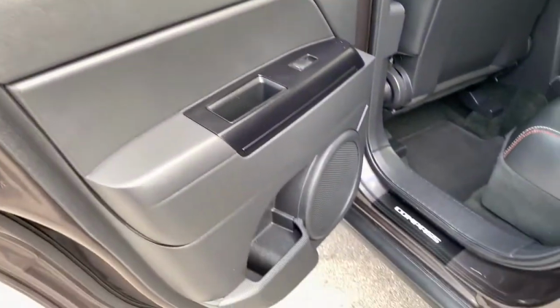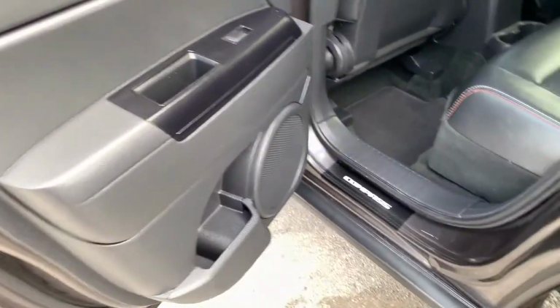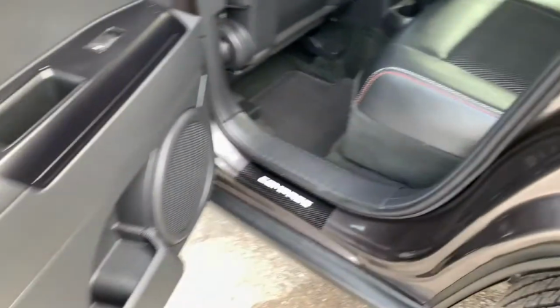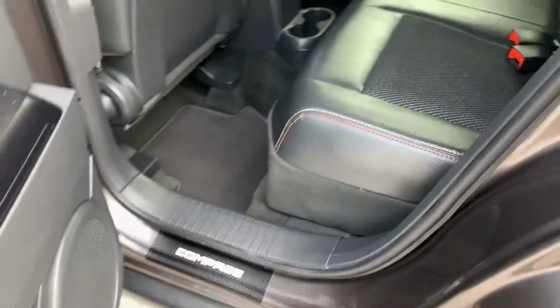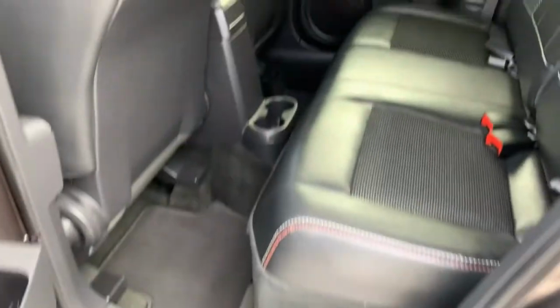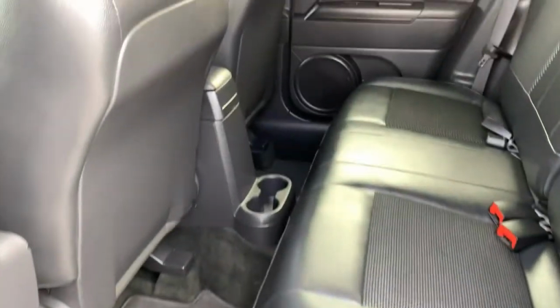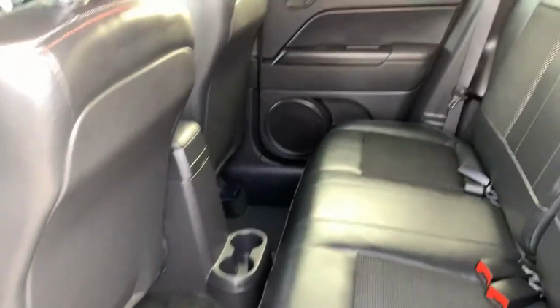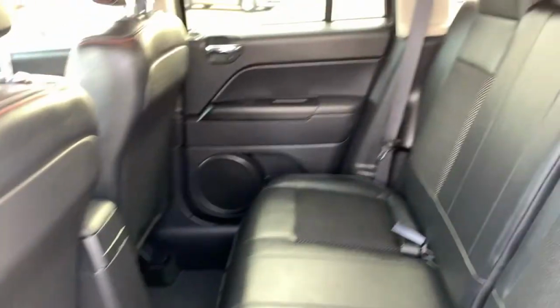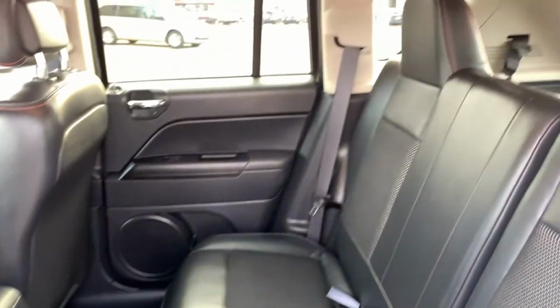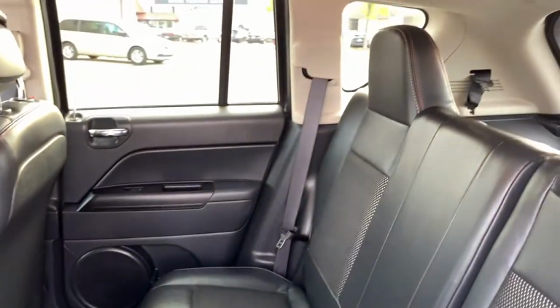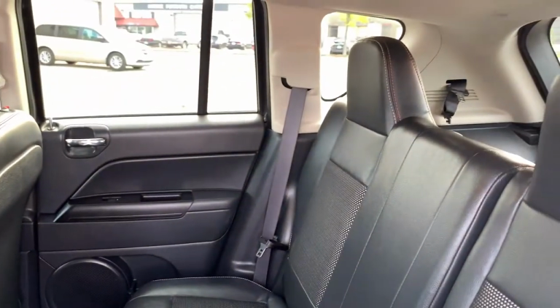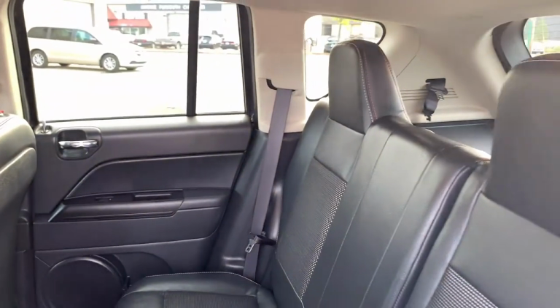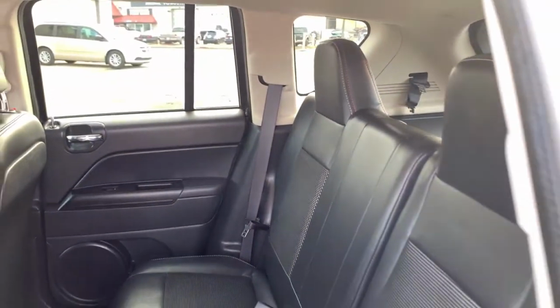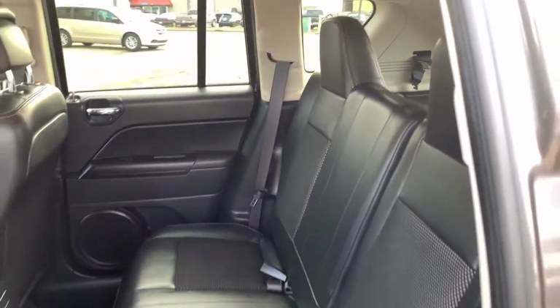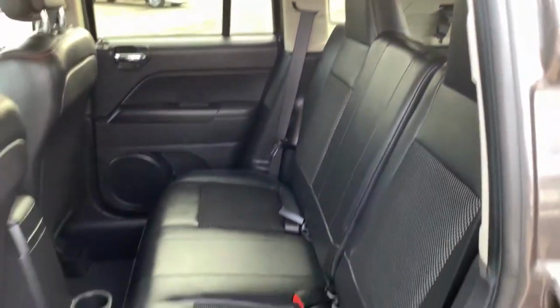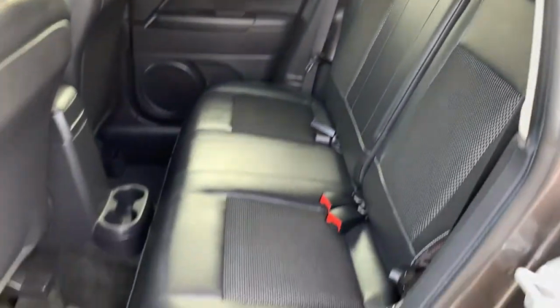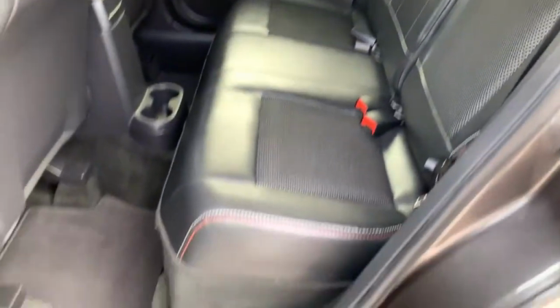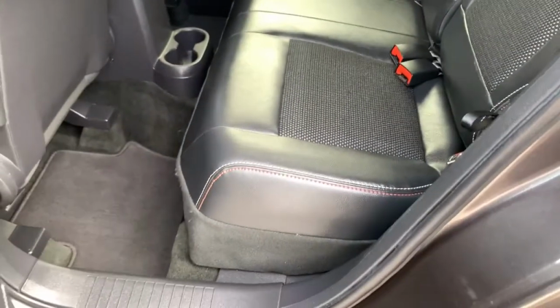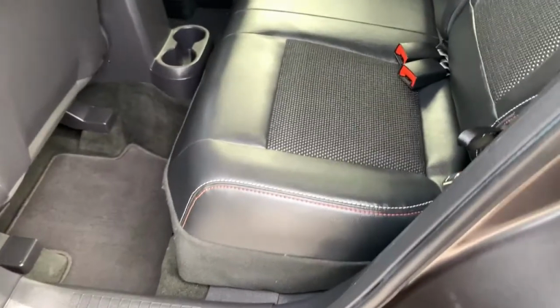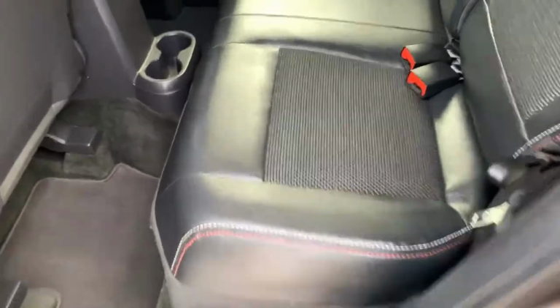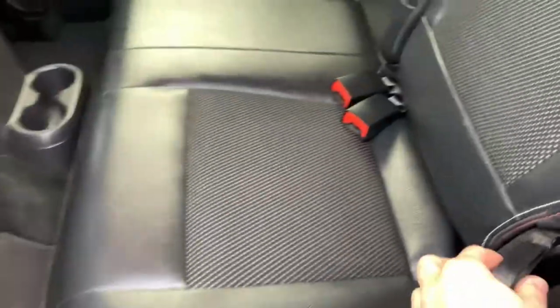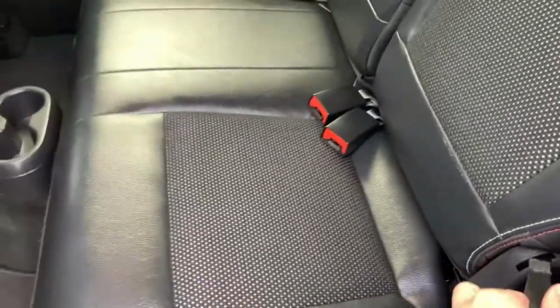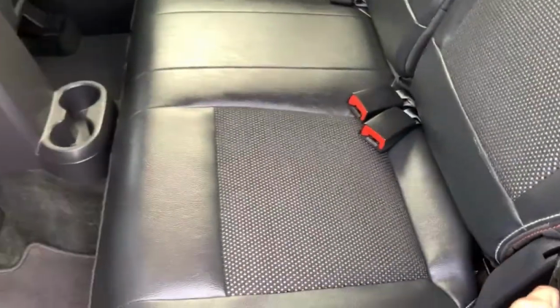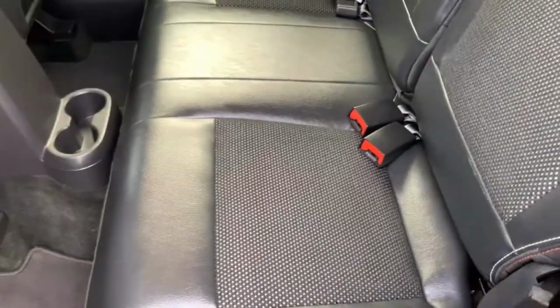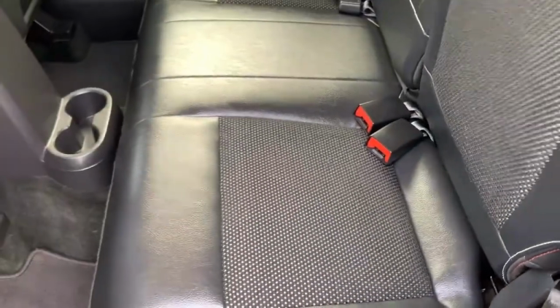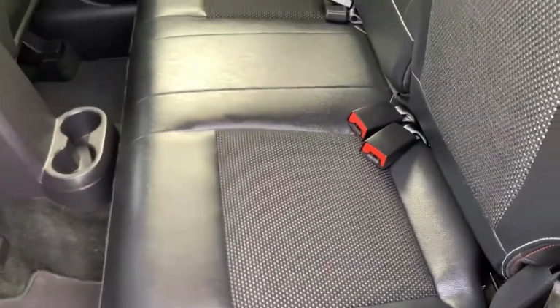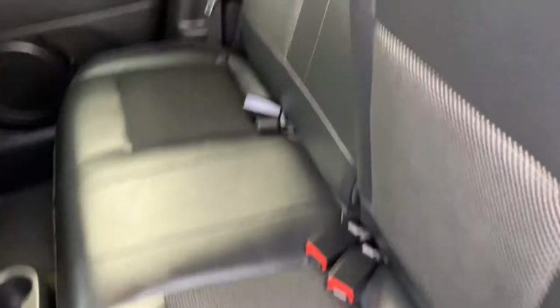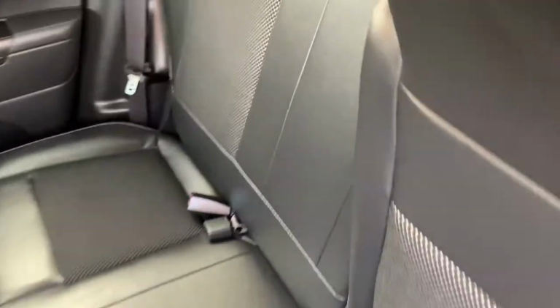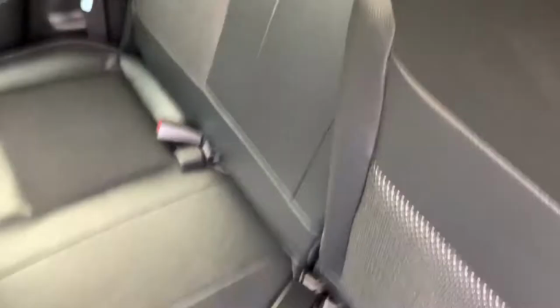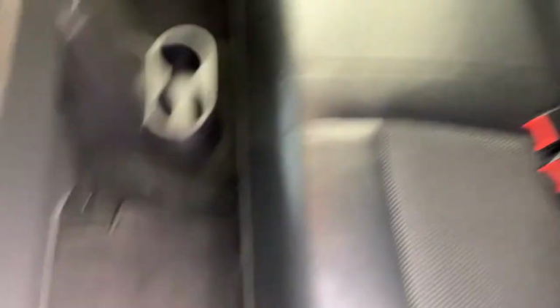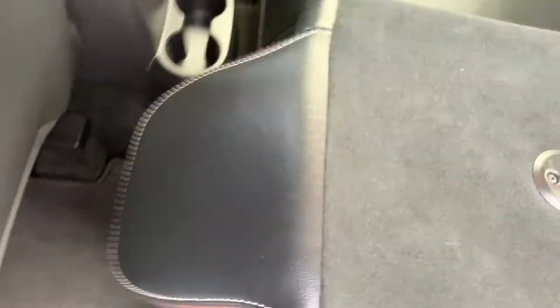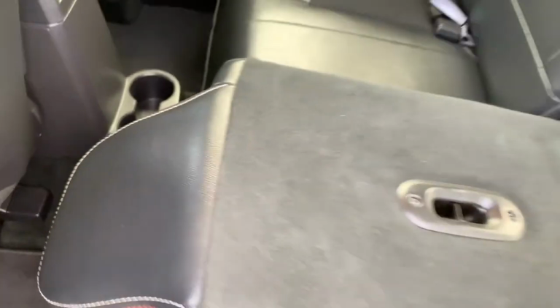In the second row you have a power window option and storage in the door, all in excellent condition. The rear seating features a 60/40 split, and the seat backs fold down to give you plenty of extended cargo space when you need it.